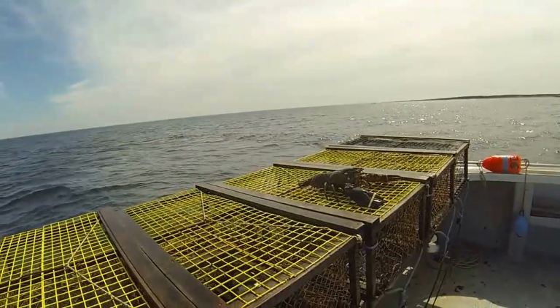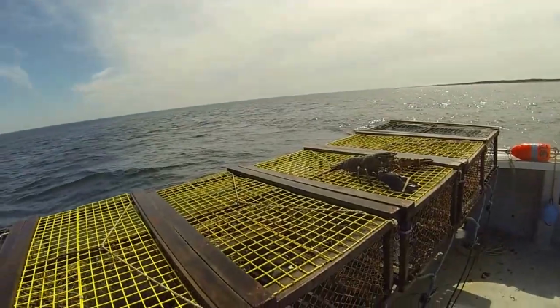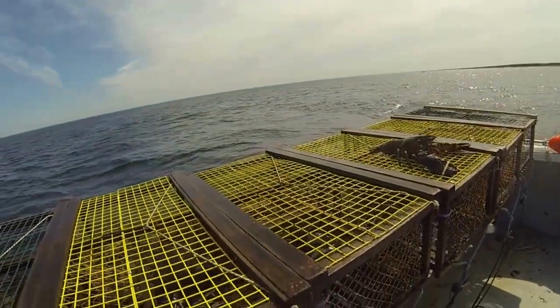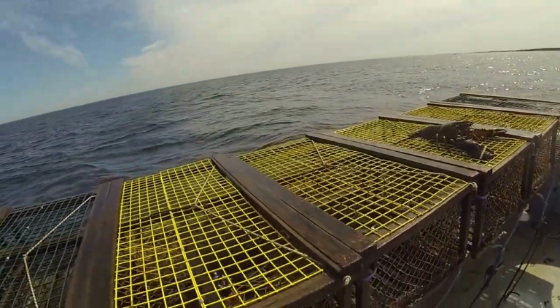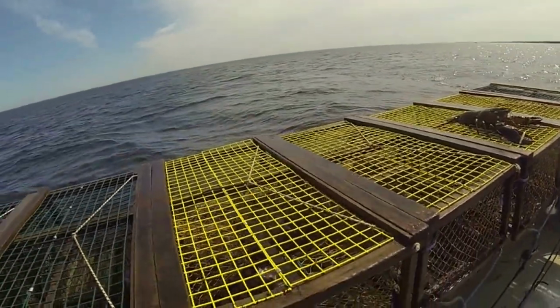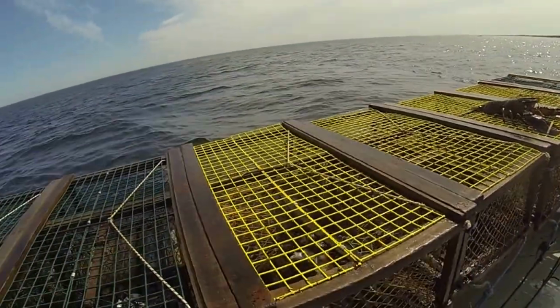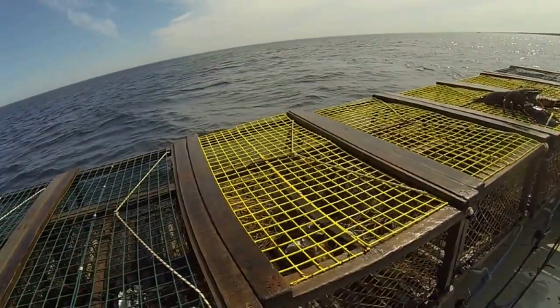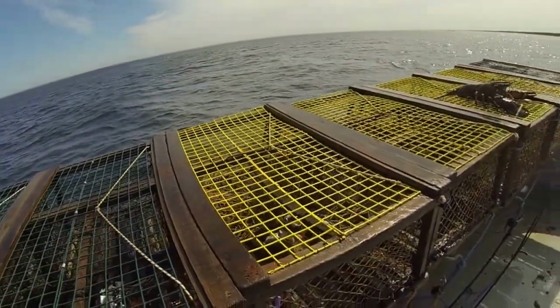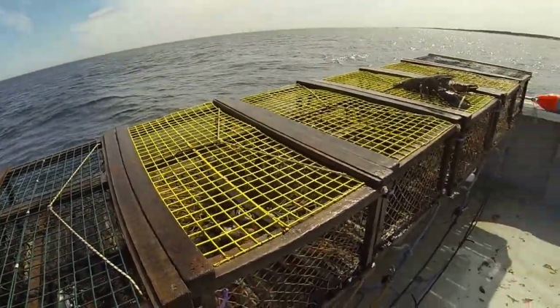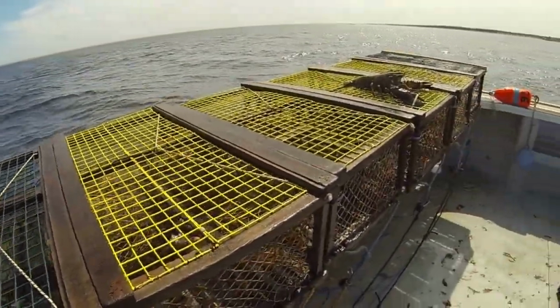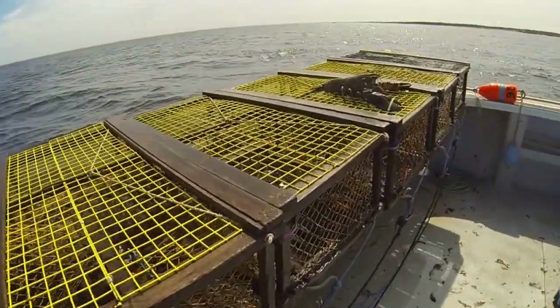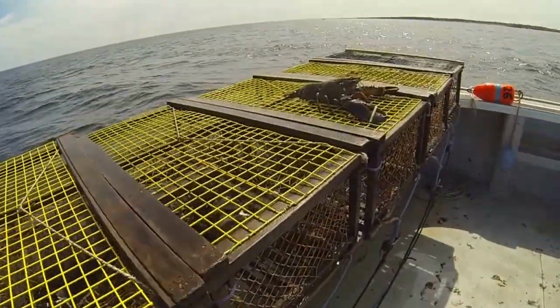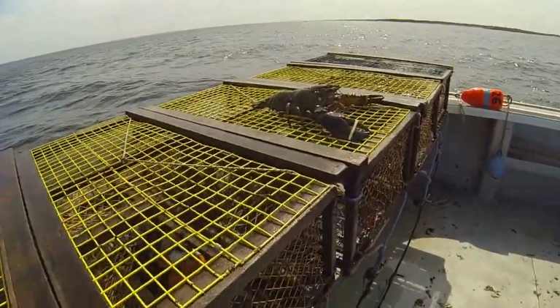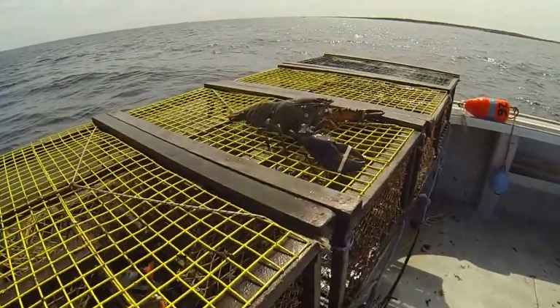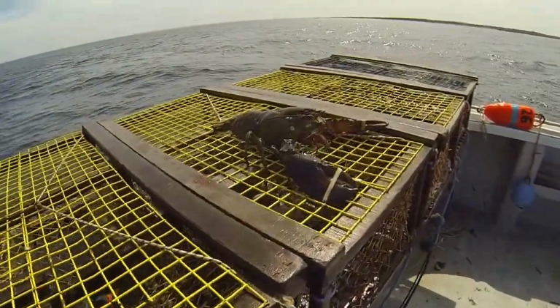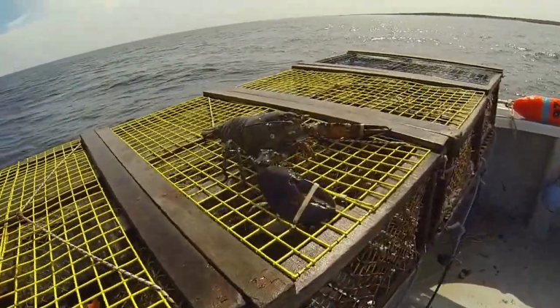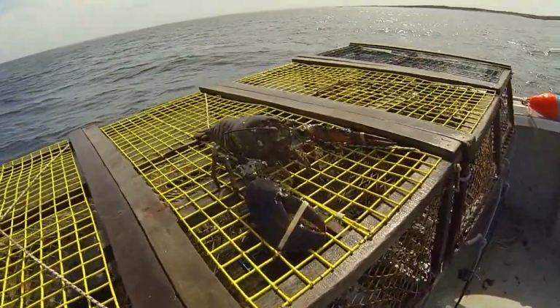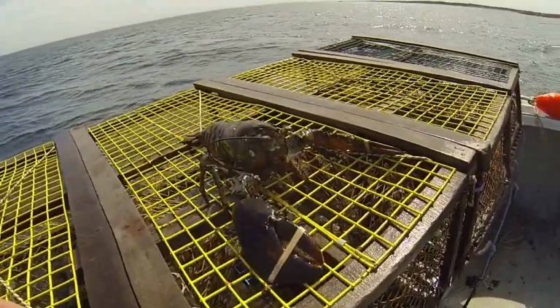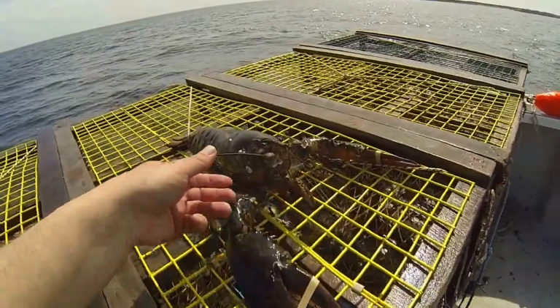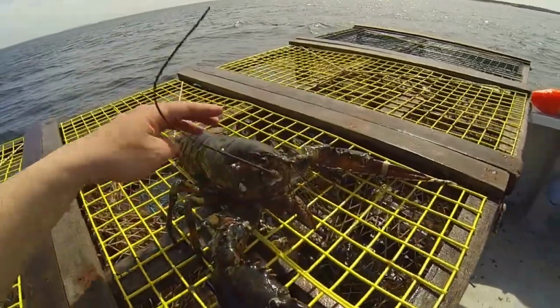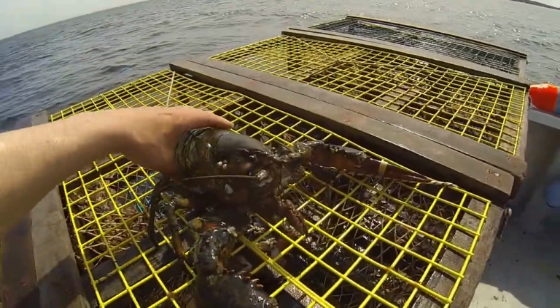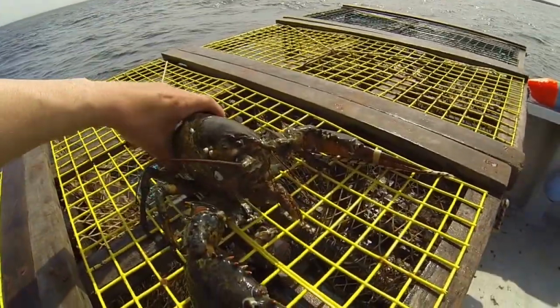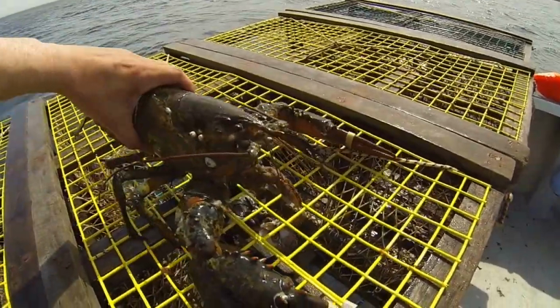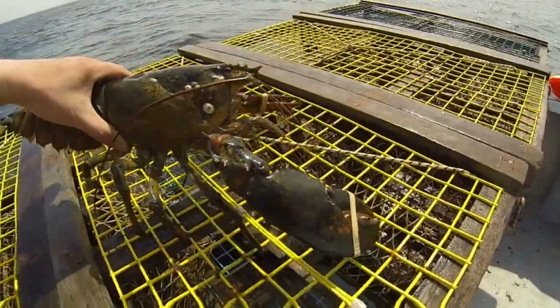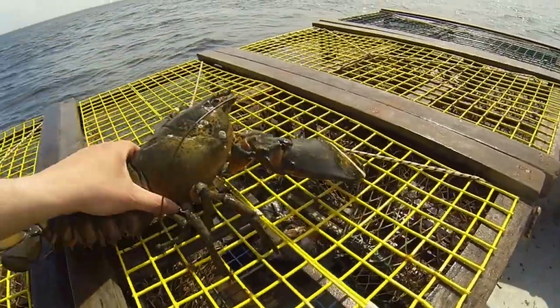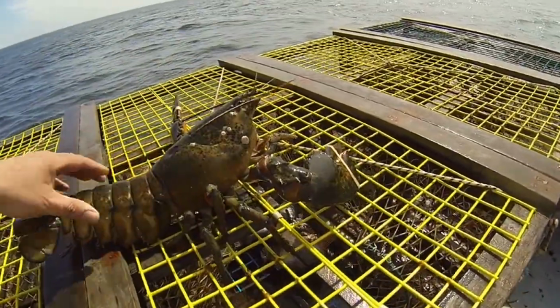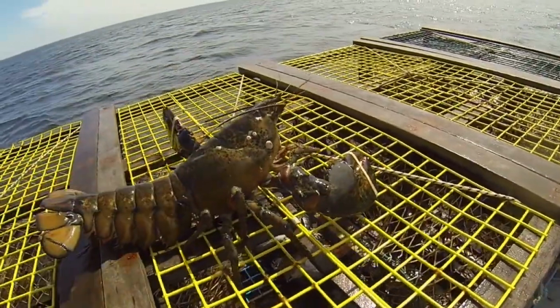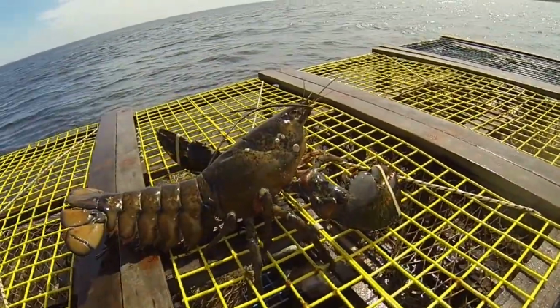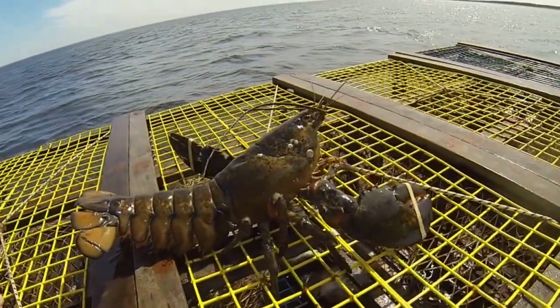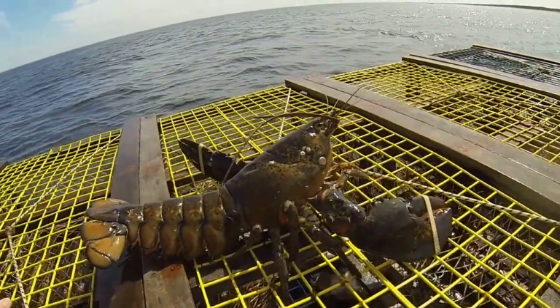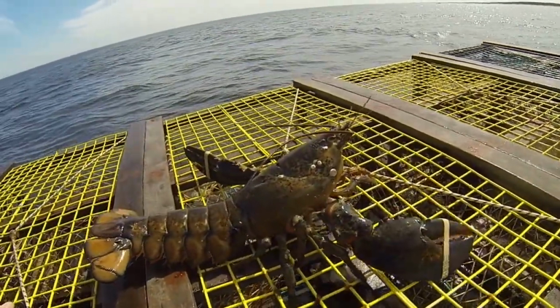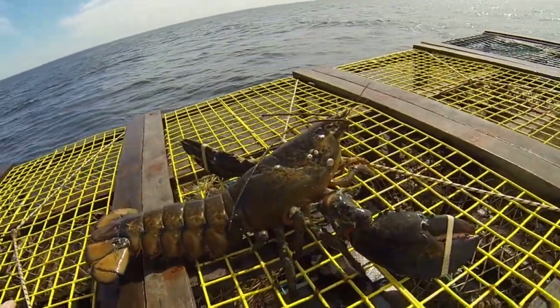Hey folks, it's back again. Just wanted to show you what we just got here — it's the first big lobster this year.